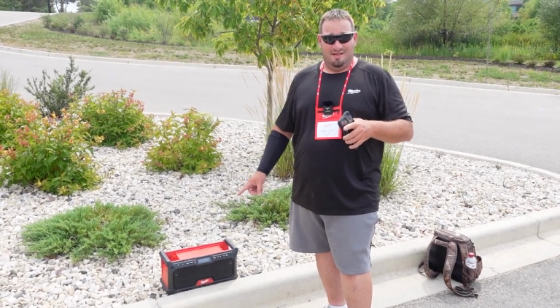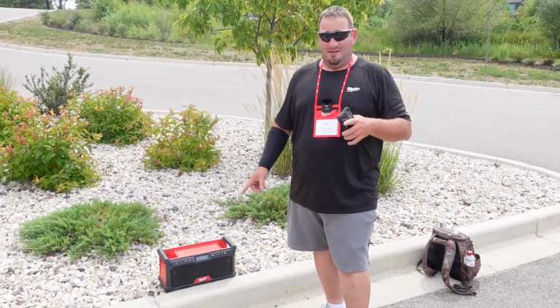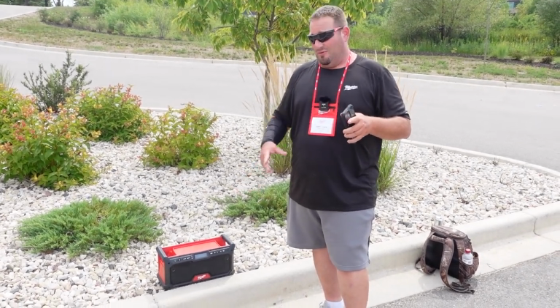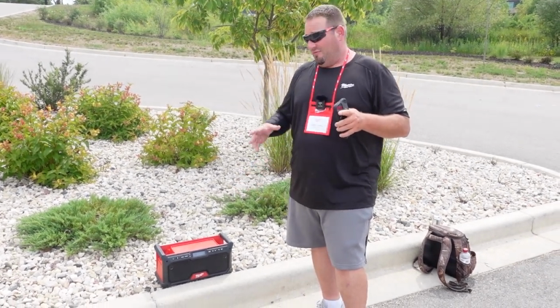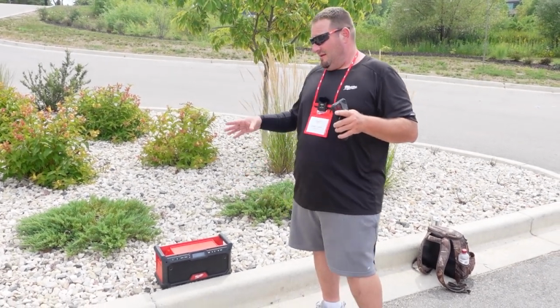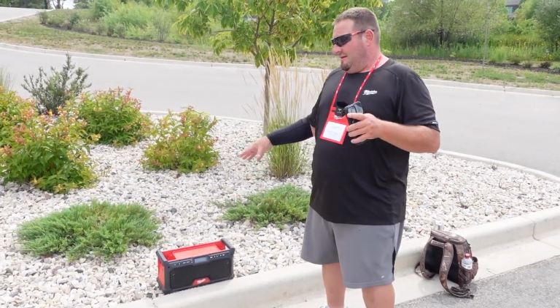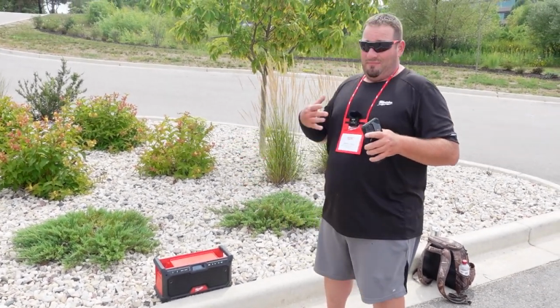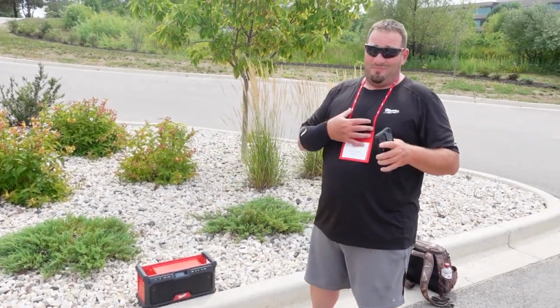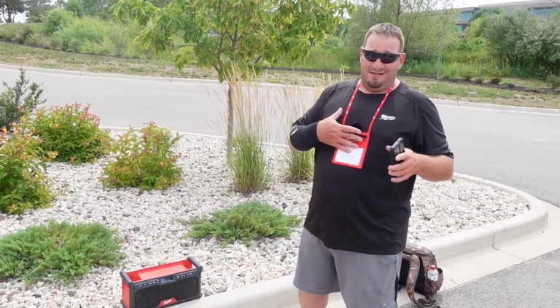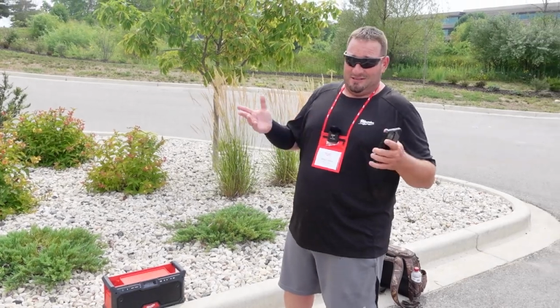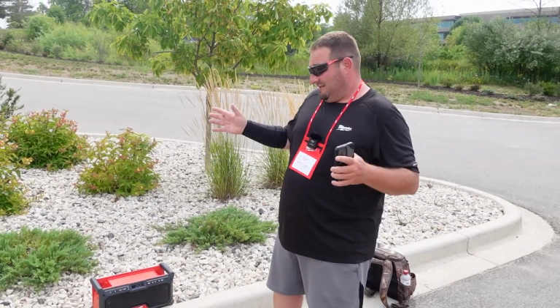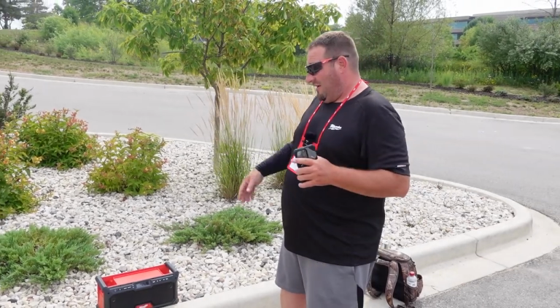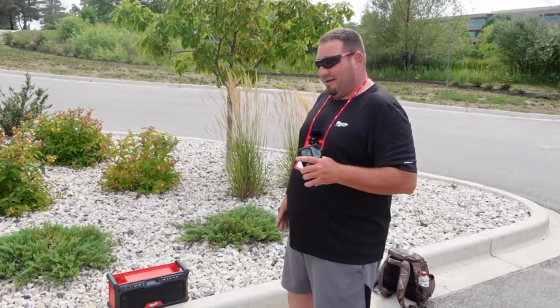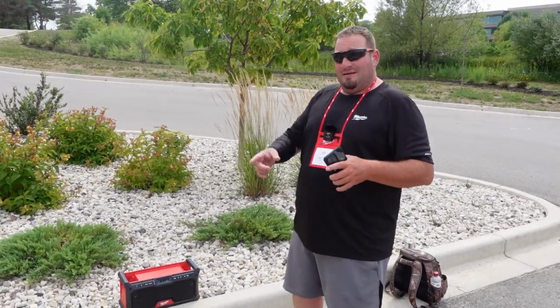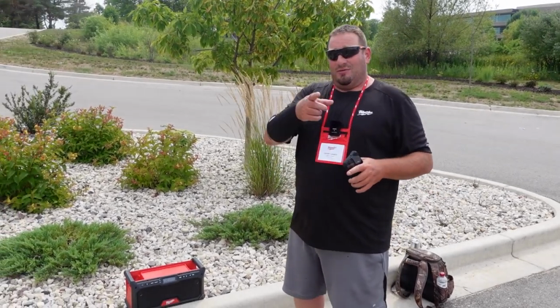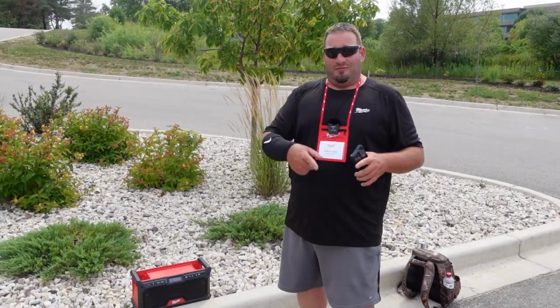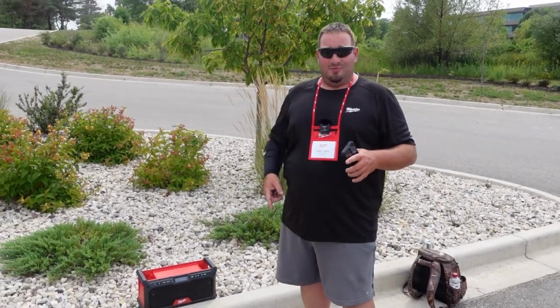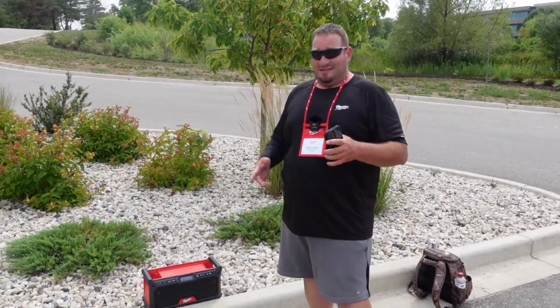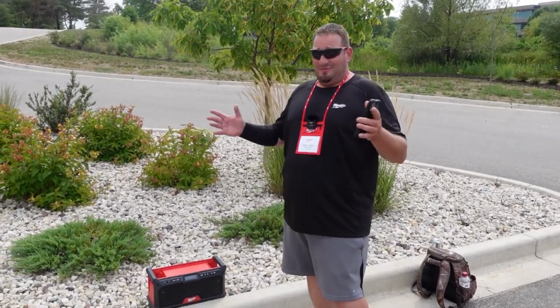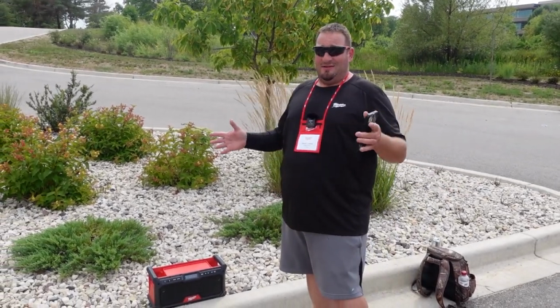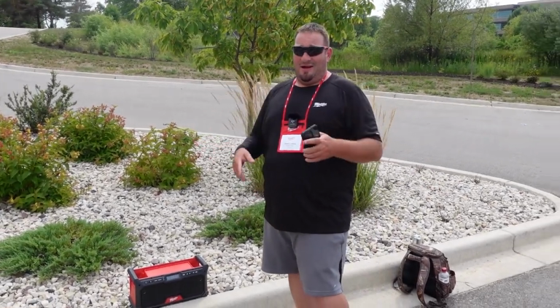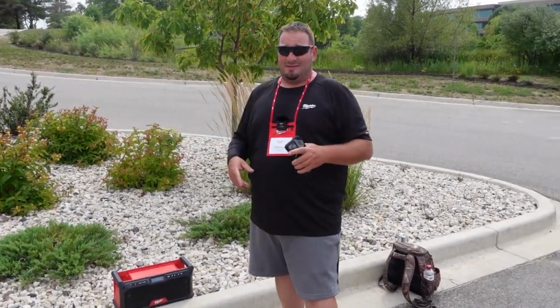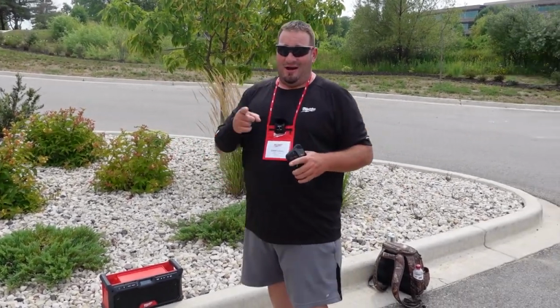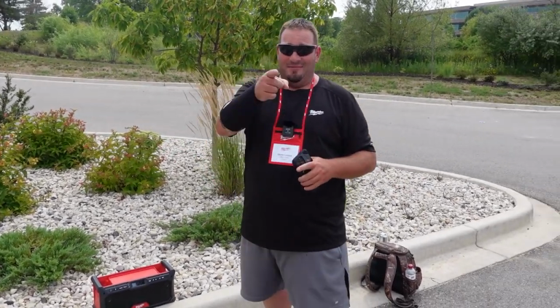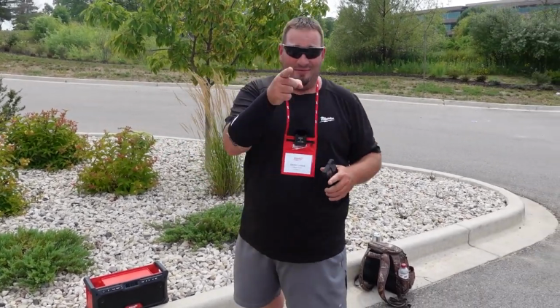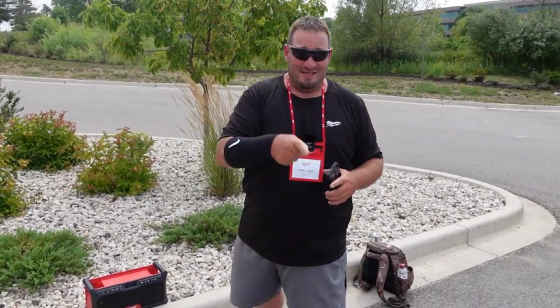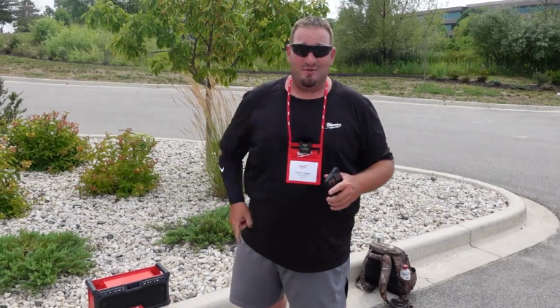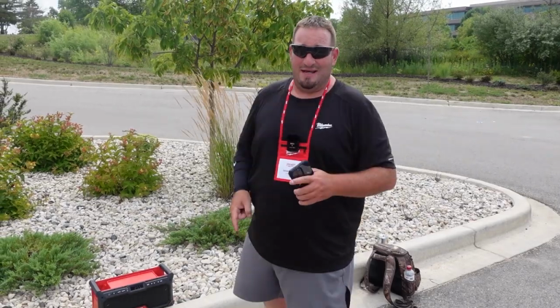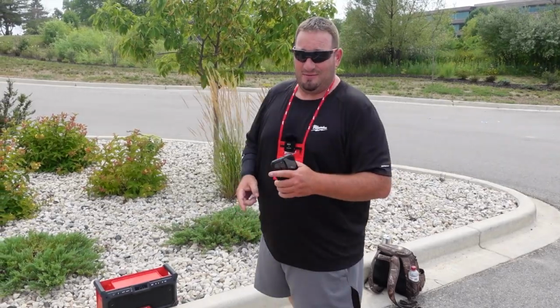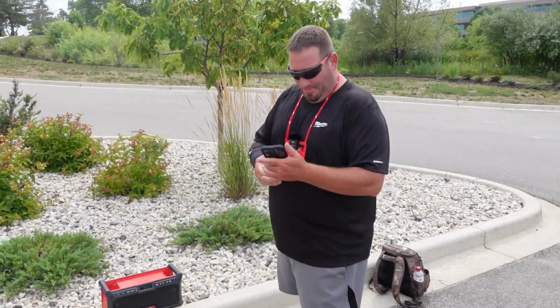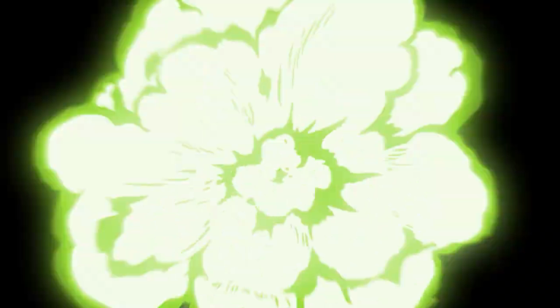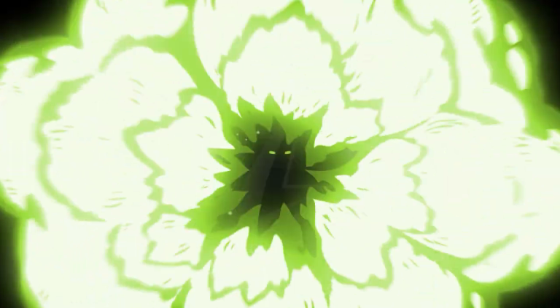It sounds good, I promise you. It sounds good — I don't know if this mic does it justice or not. But that's going to do it for this one, guys. Get to like, comment, subscribe. We will see you in the next one. Let's go.